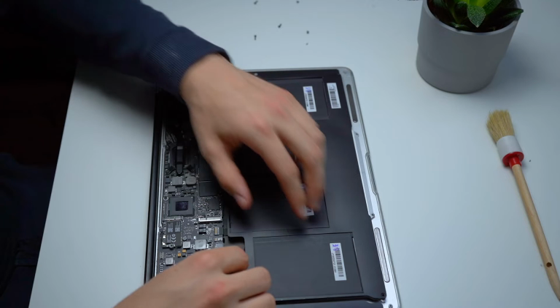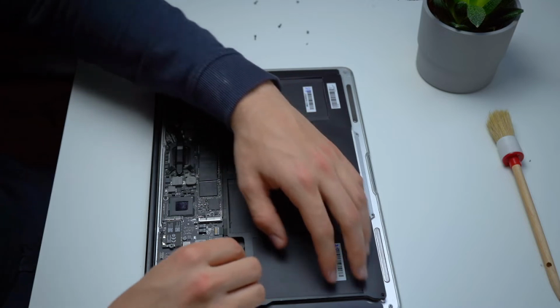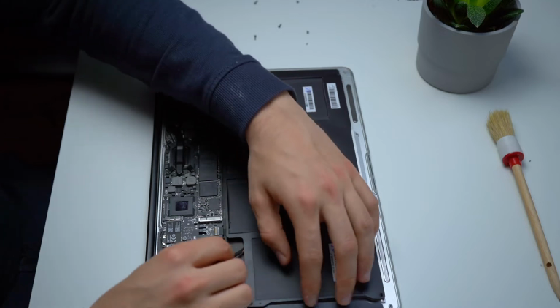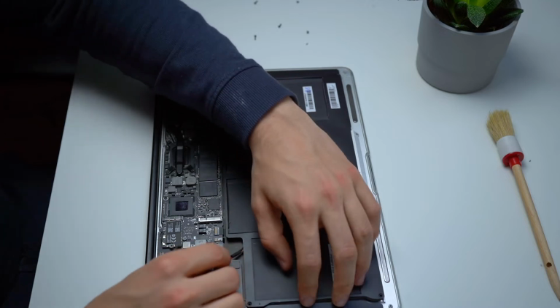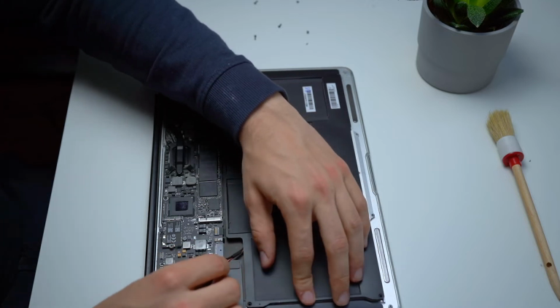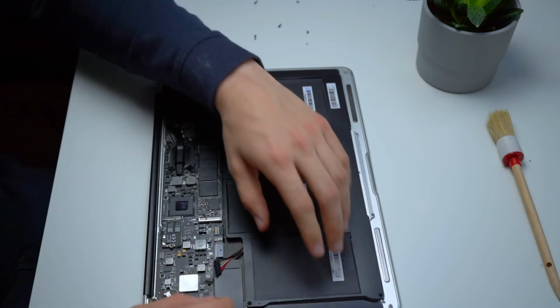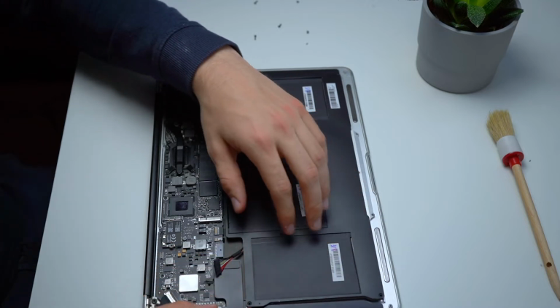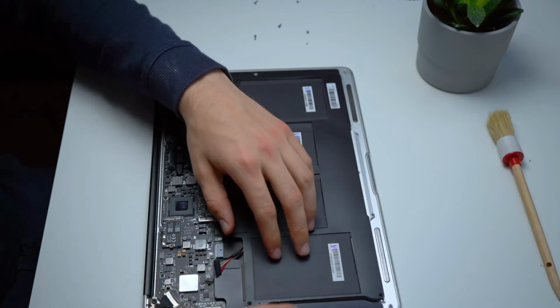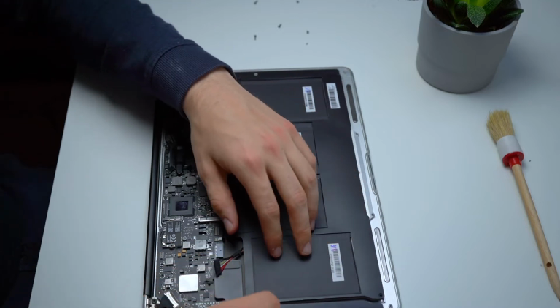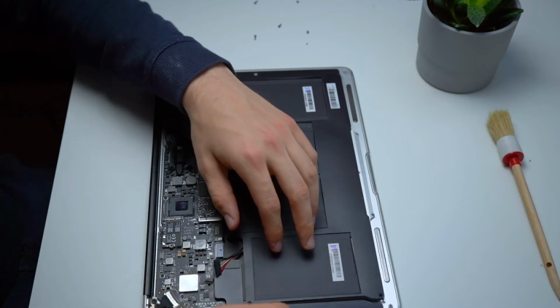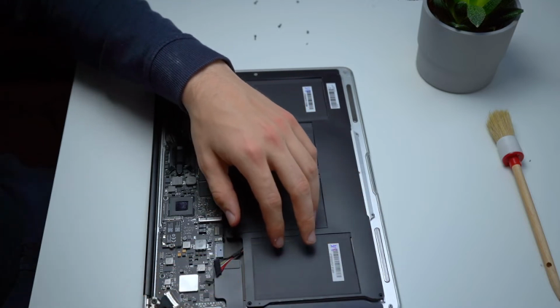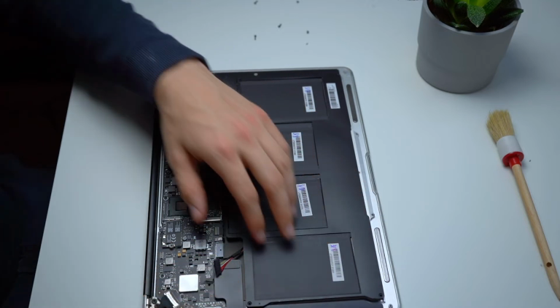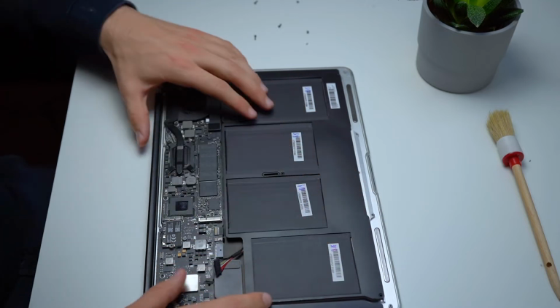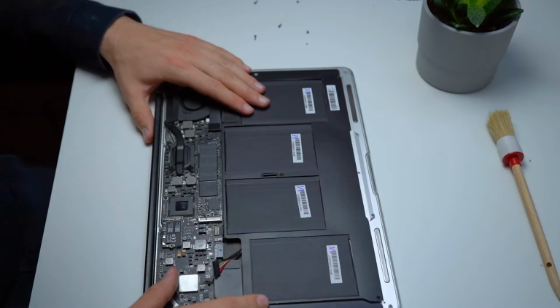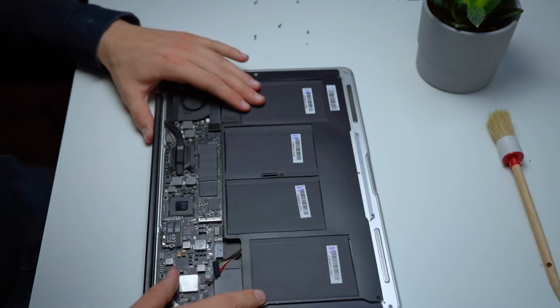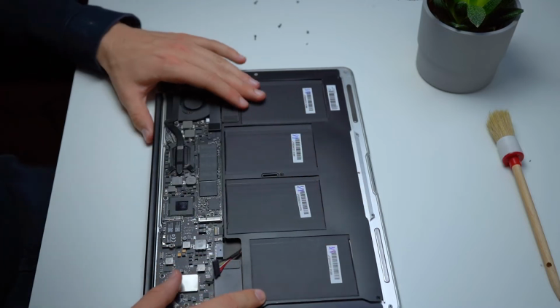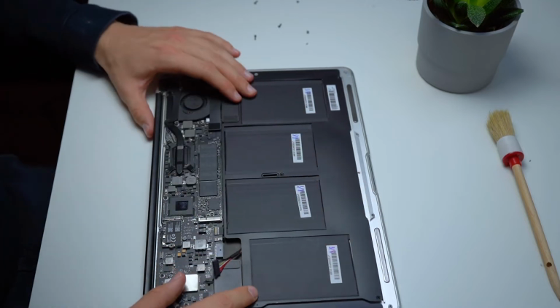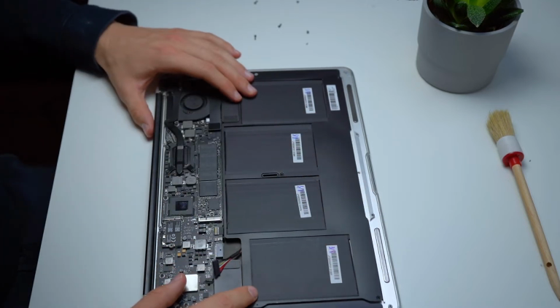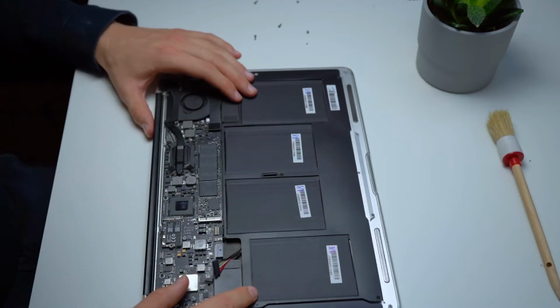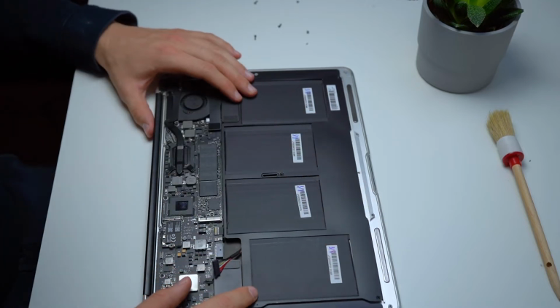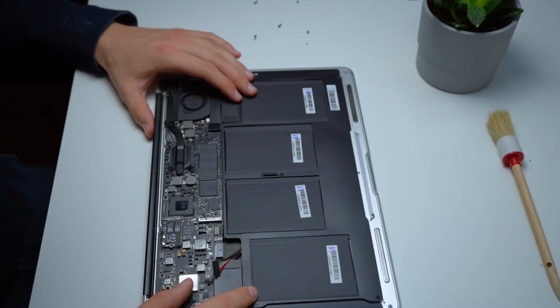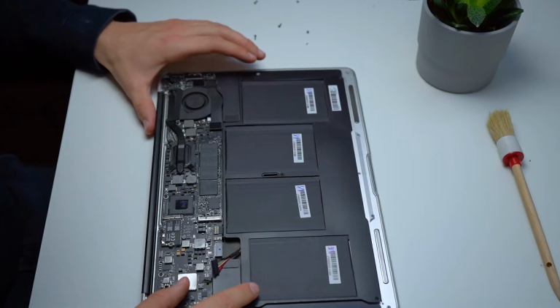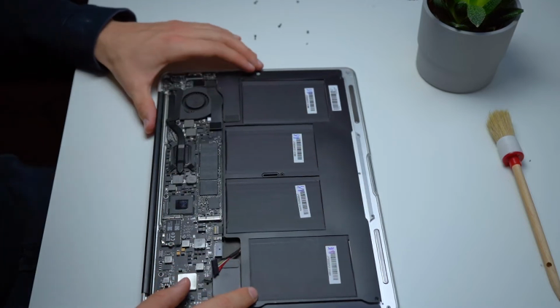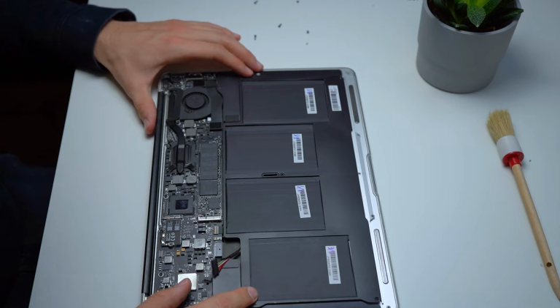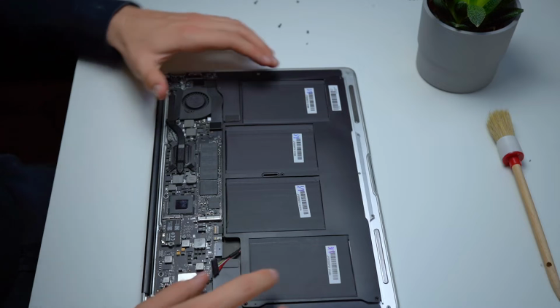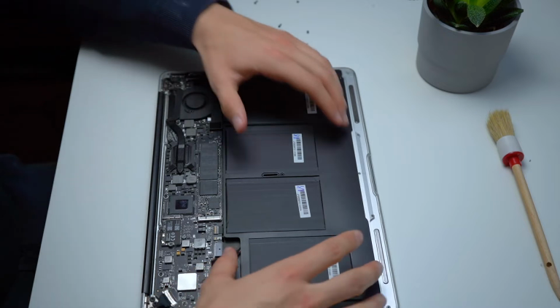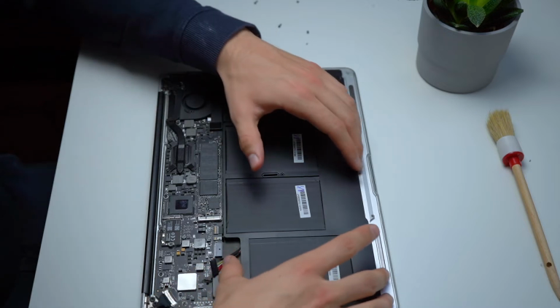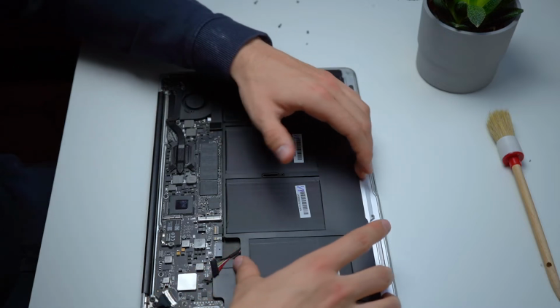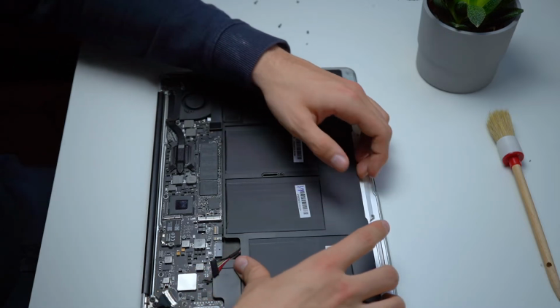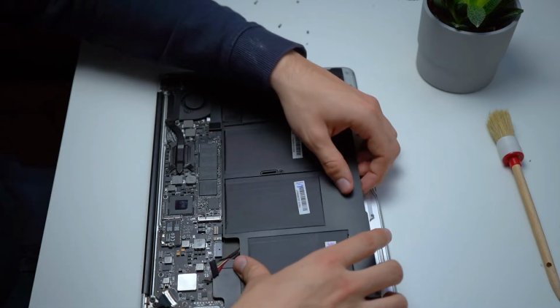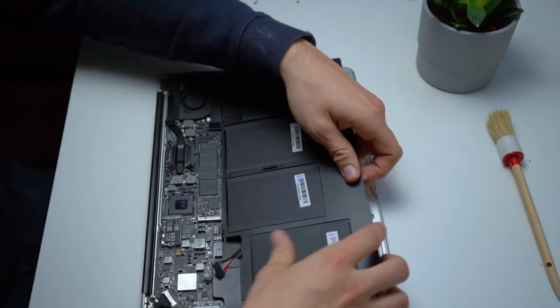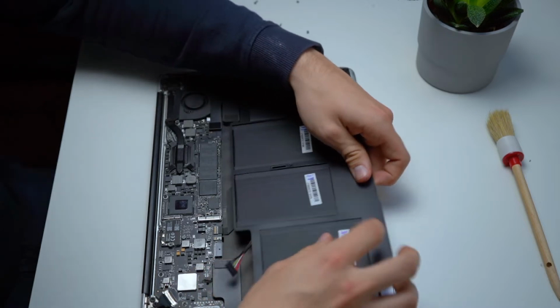Now we simply put the new battery in, screw all of the screws back in, and plug the battery connector back in.